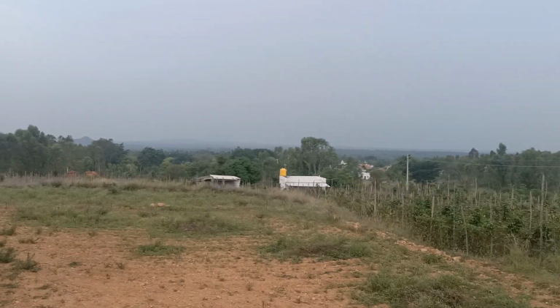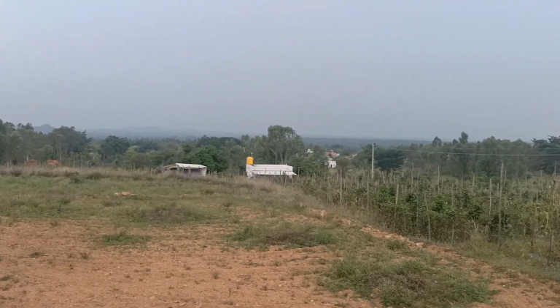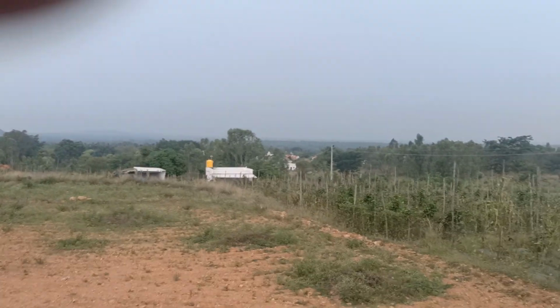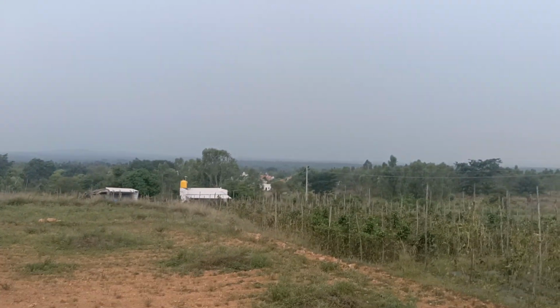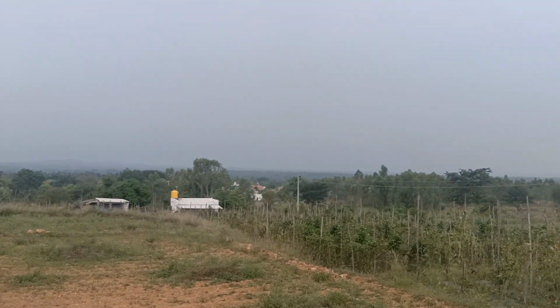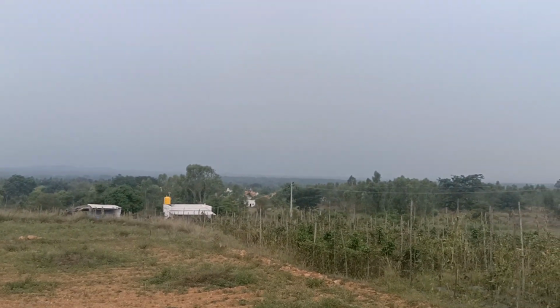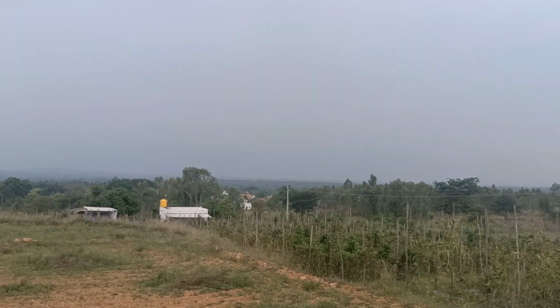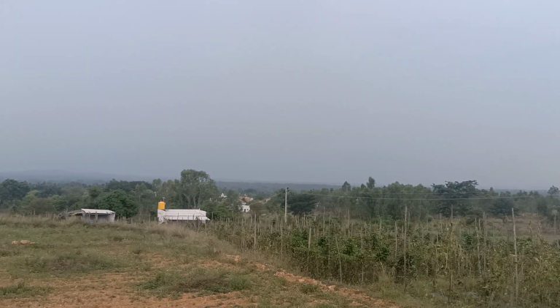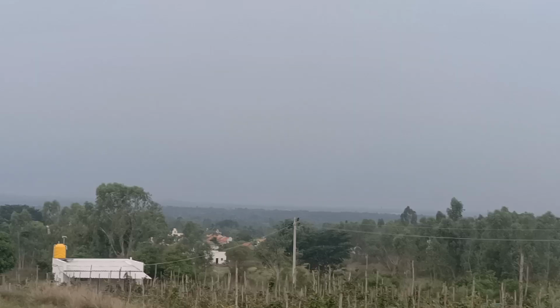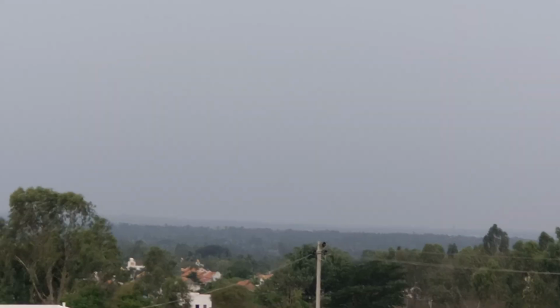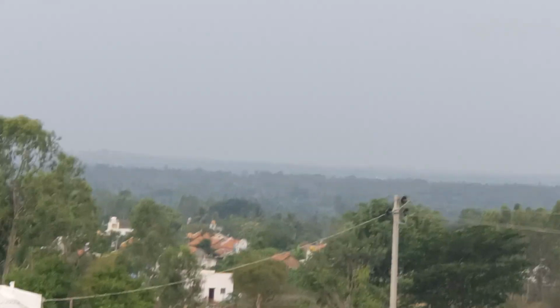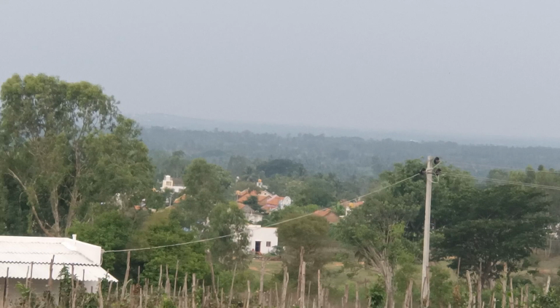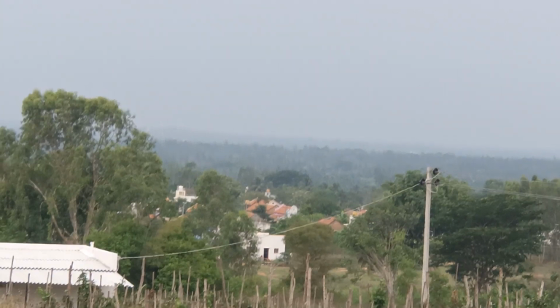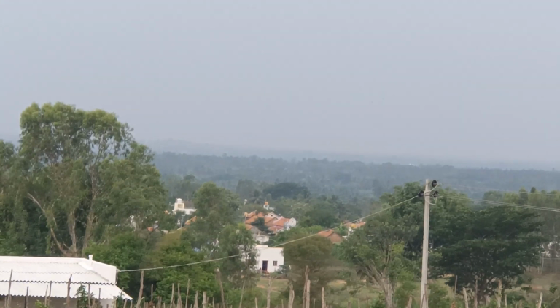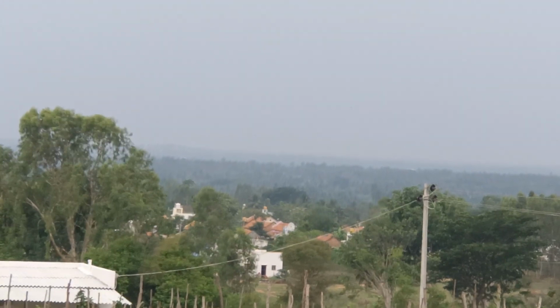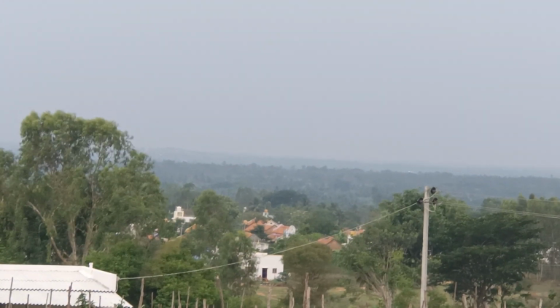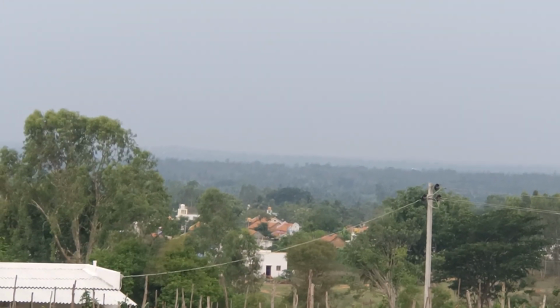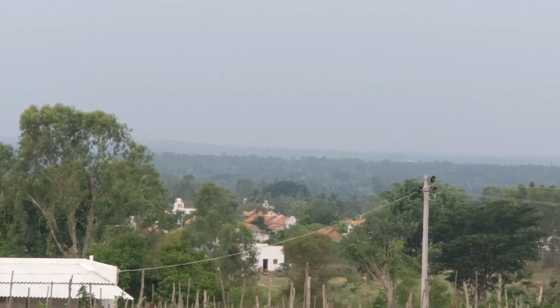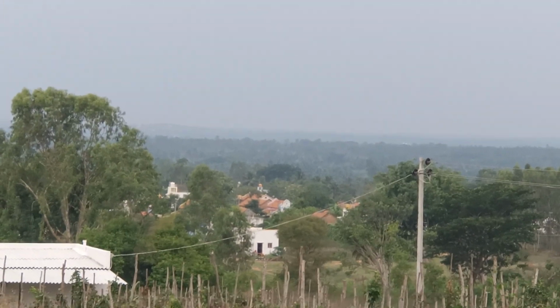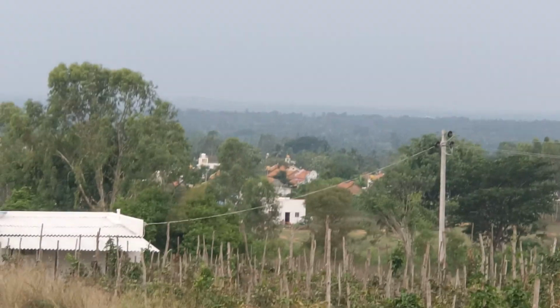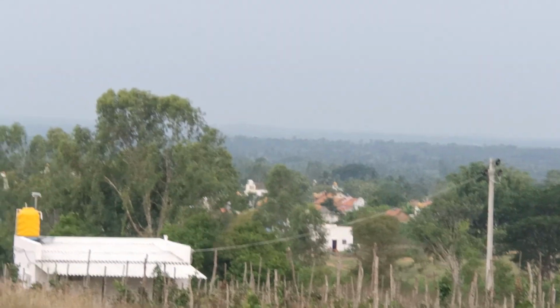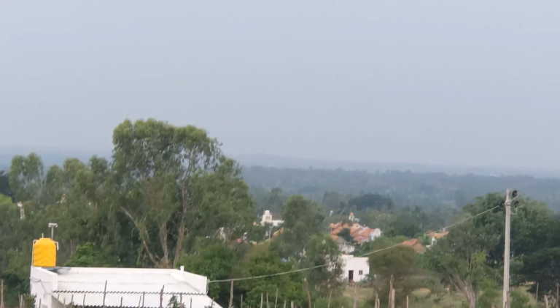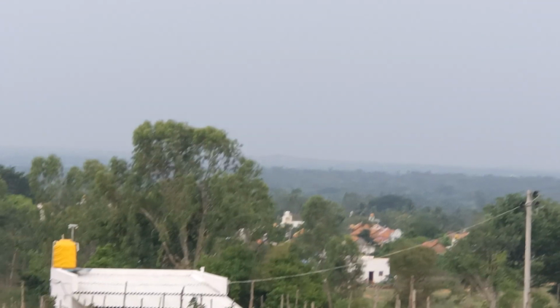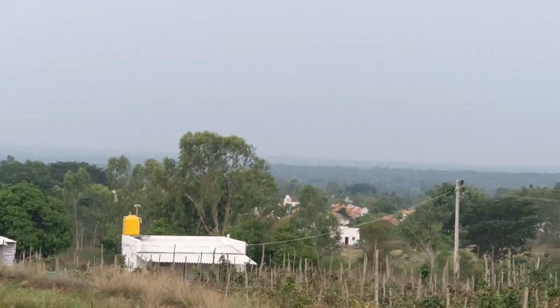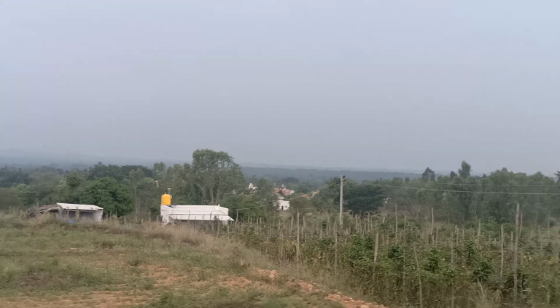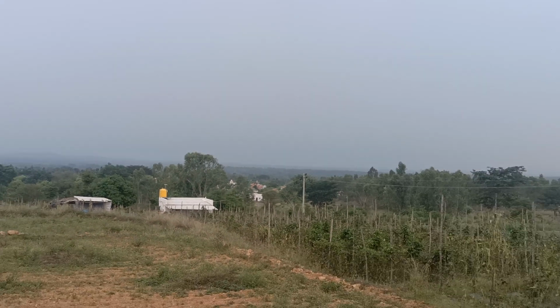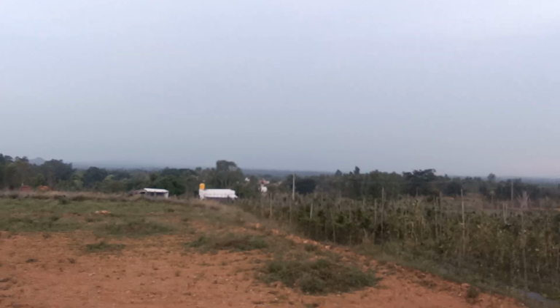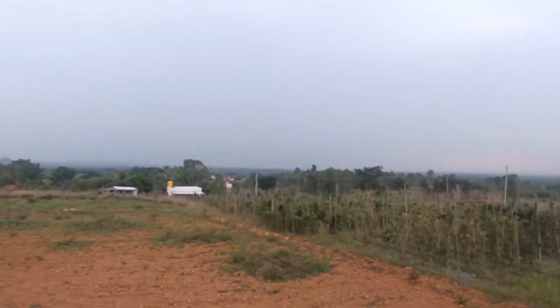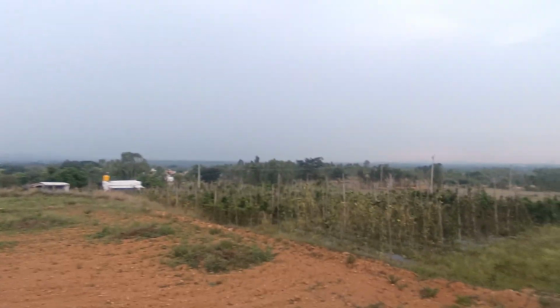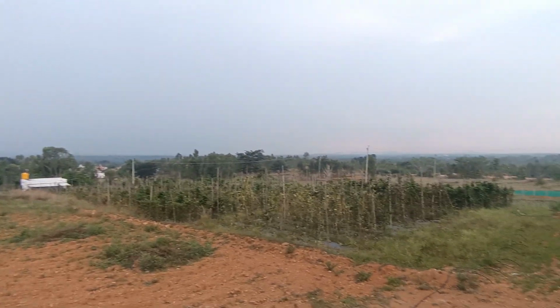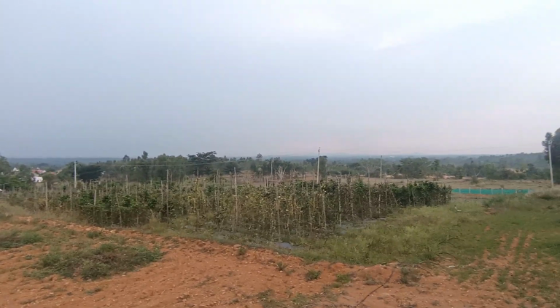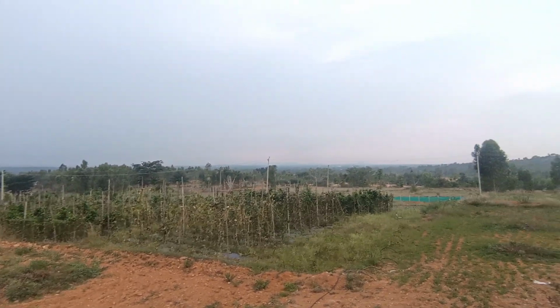This is a village attached to it. This is a red soil.